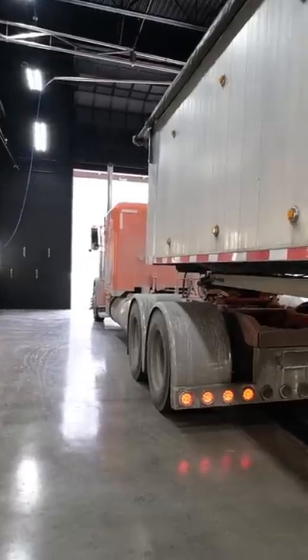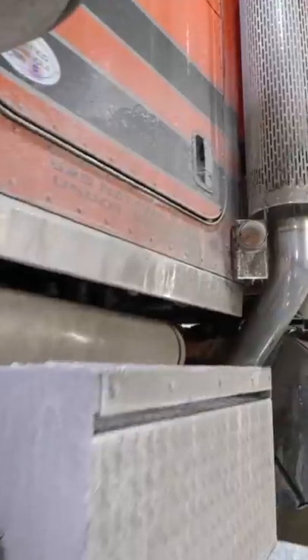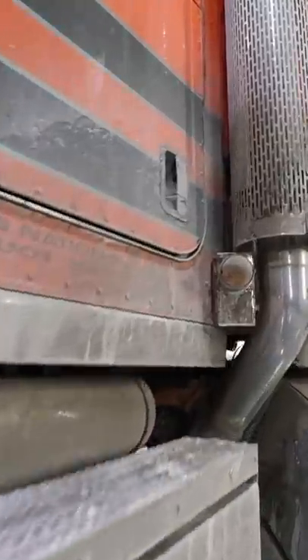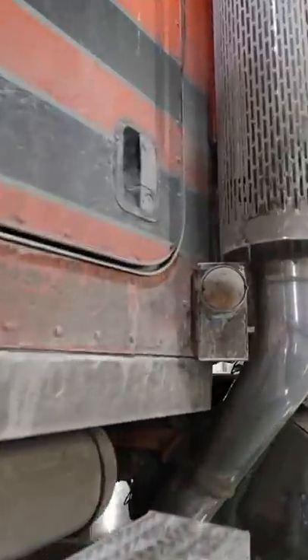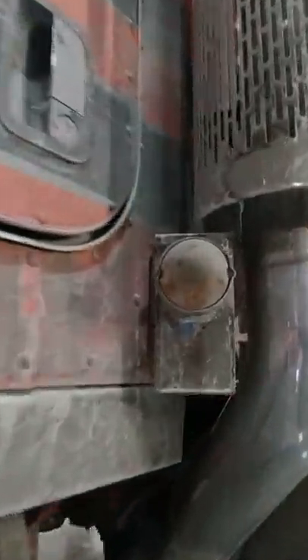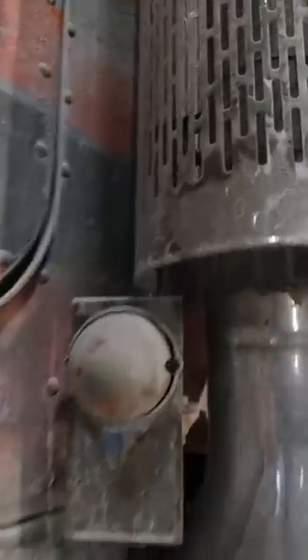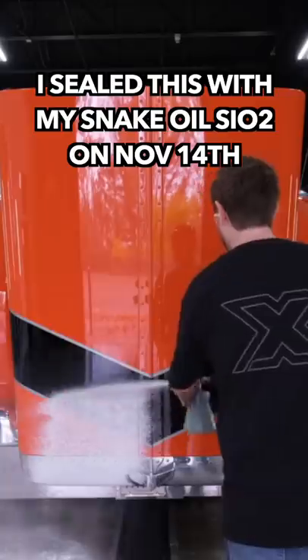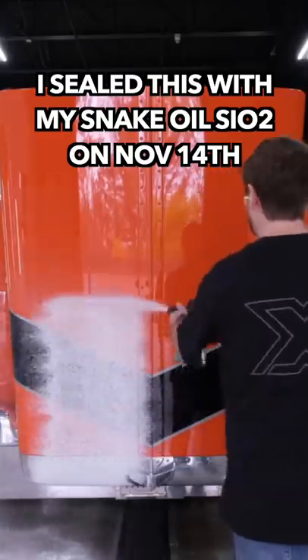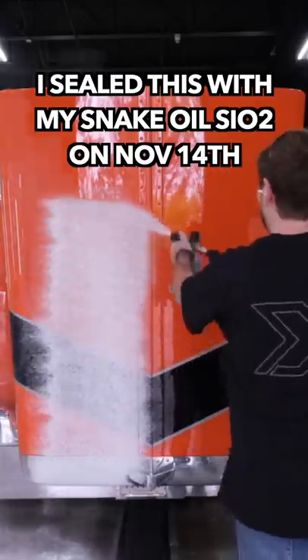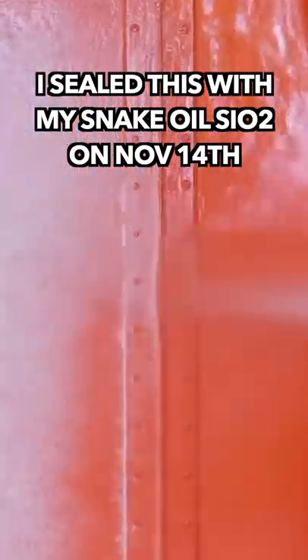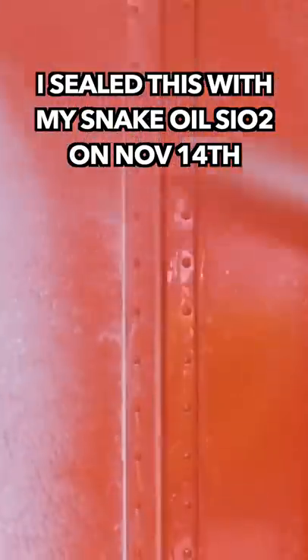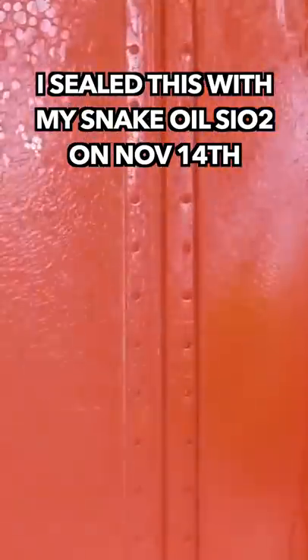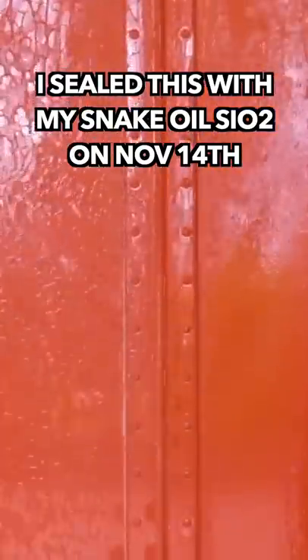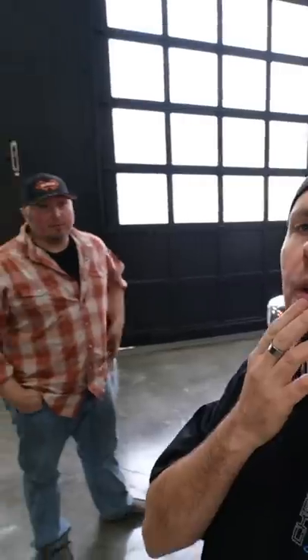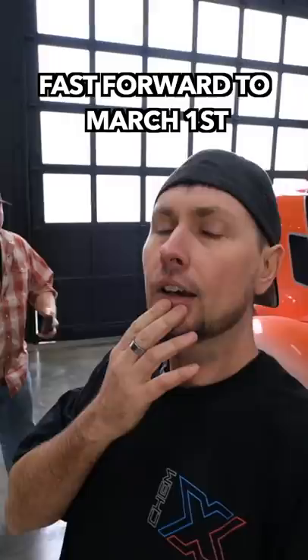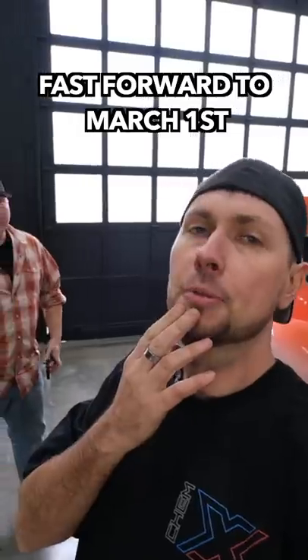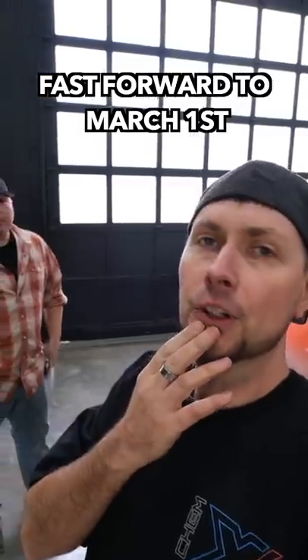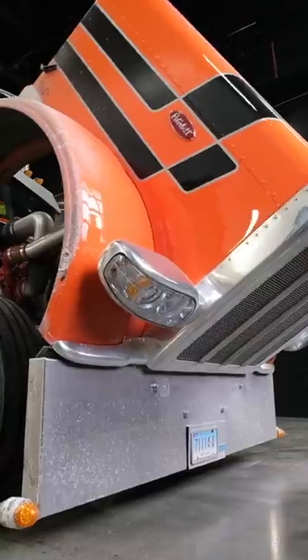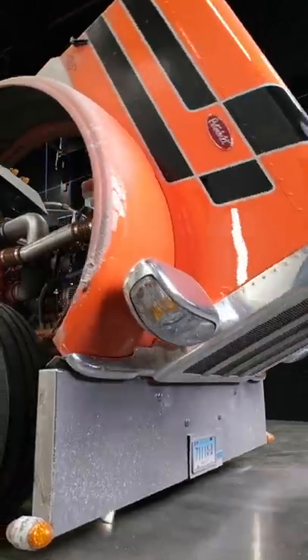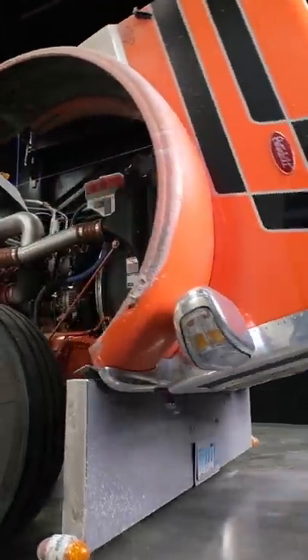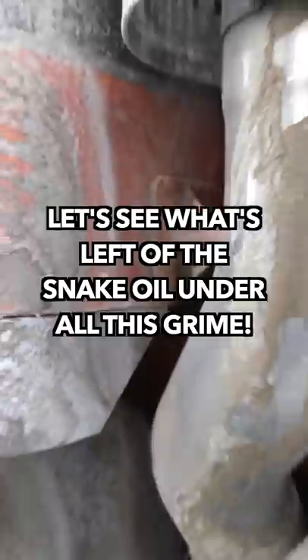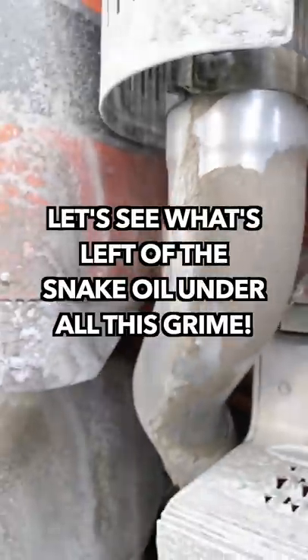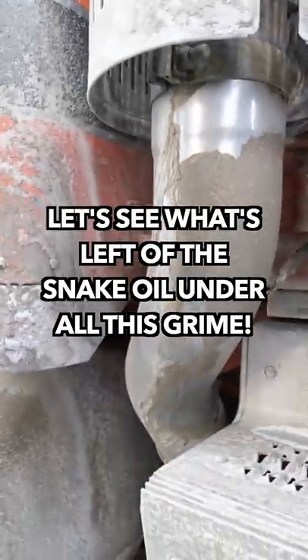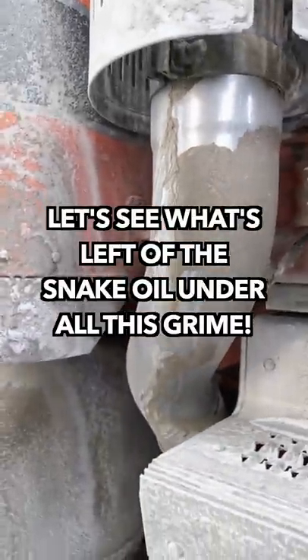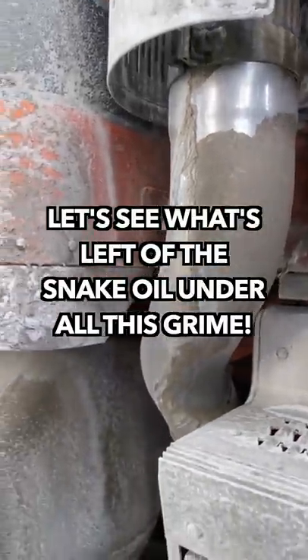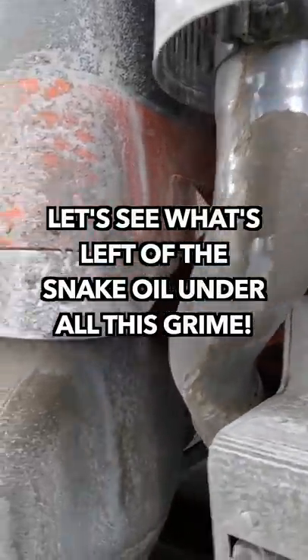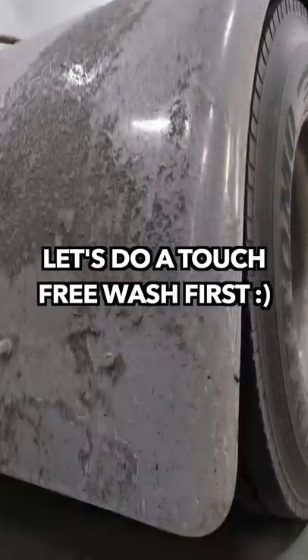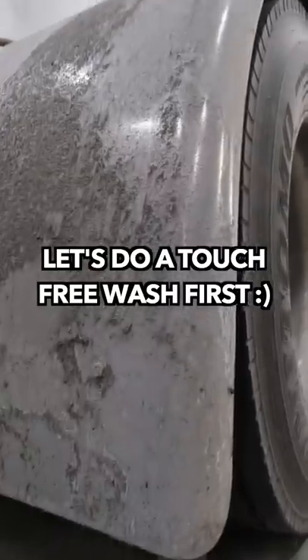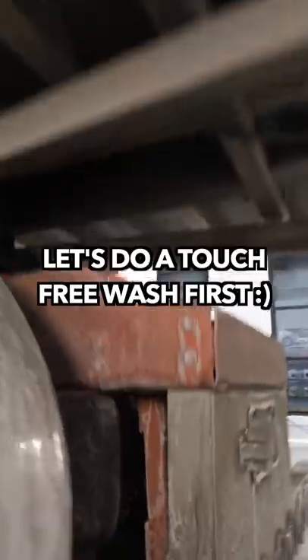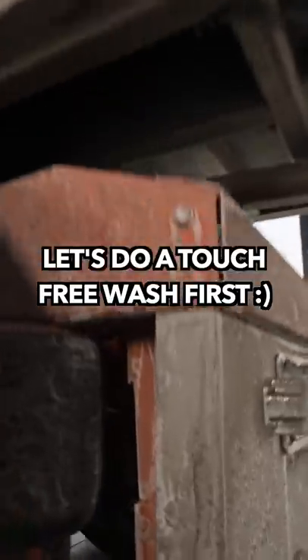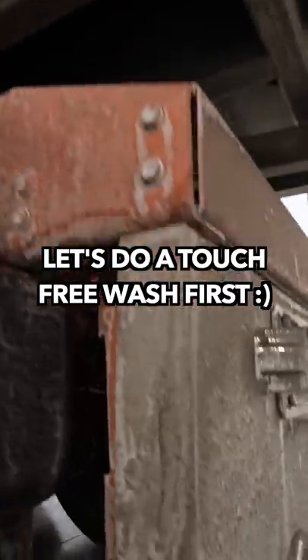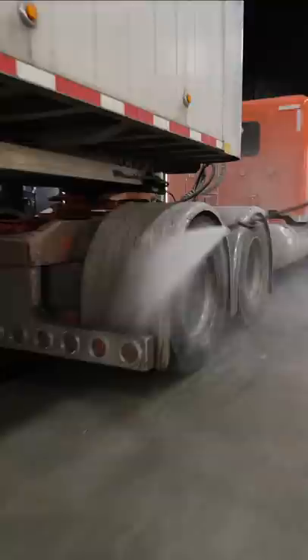We got Snake Oil underneath all of this, right? That was November 14th you were here, and today's March 1st, so we're gonna see how this stuff holds up. We'll give it the old touchless one-two — we're gonna have a lot of fun power washing it.